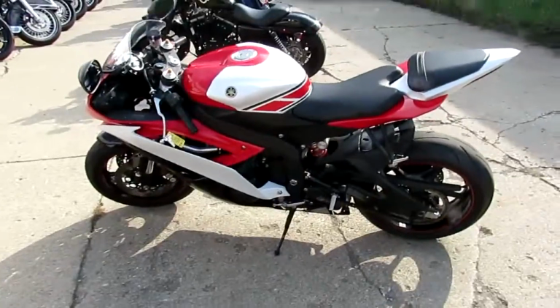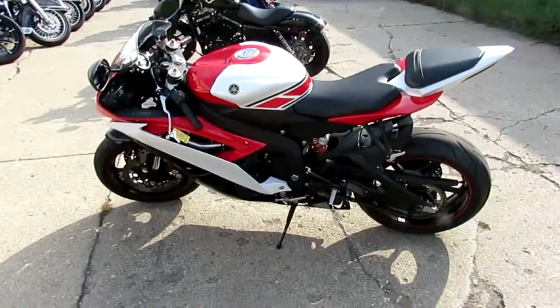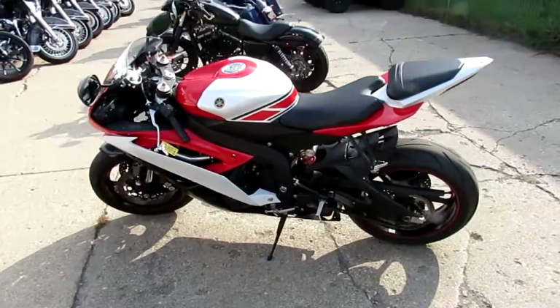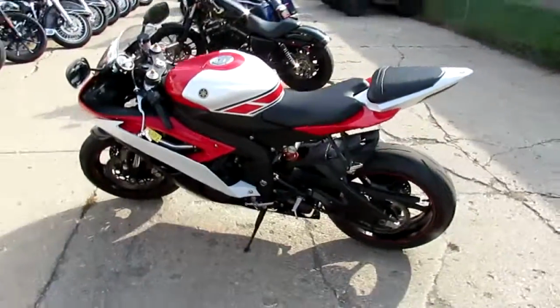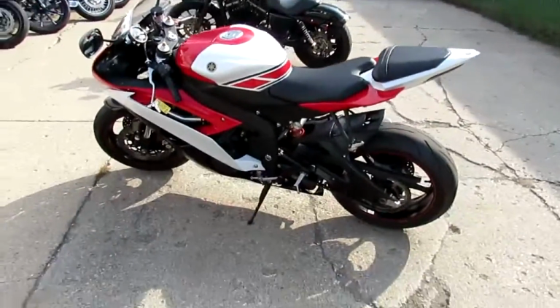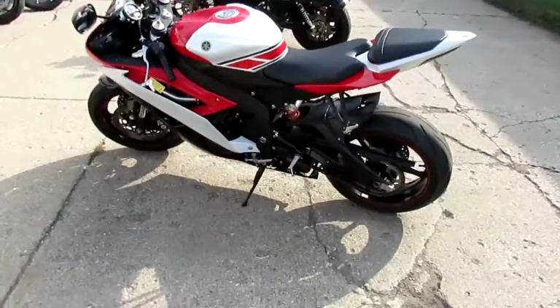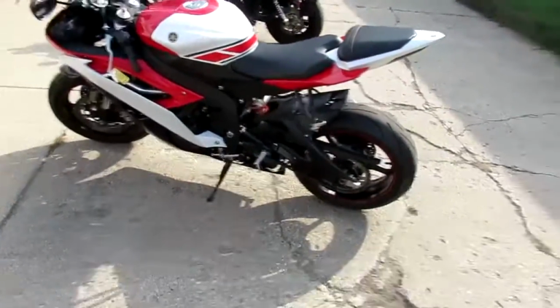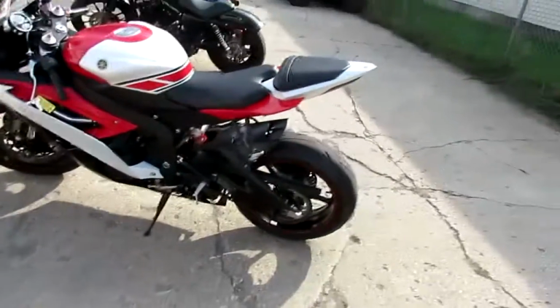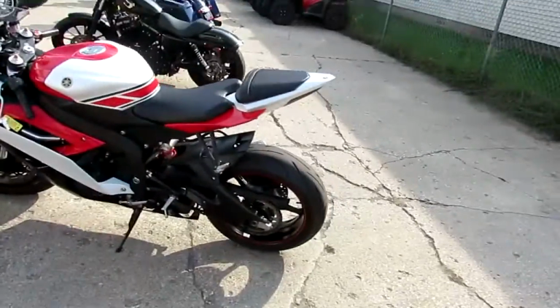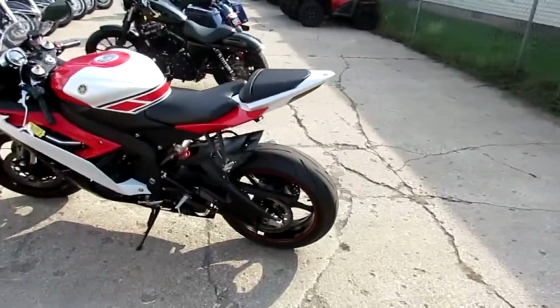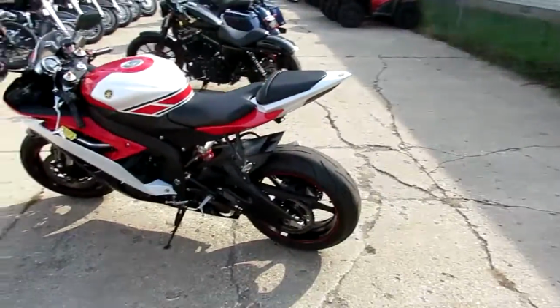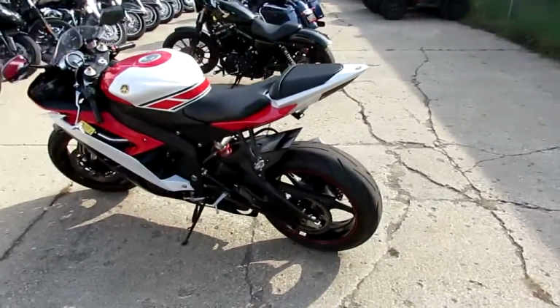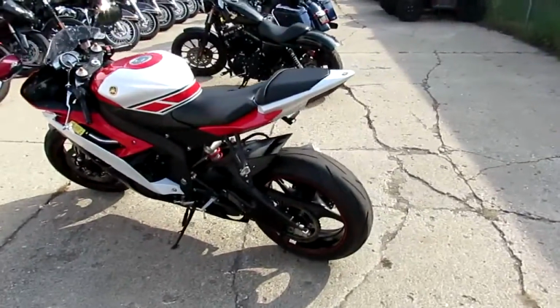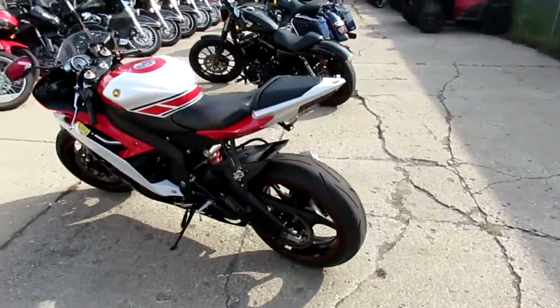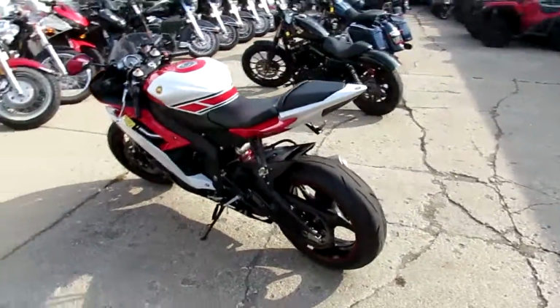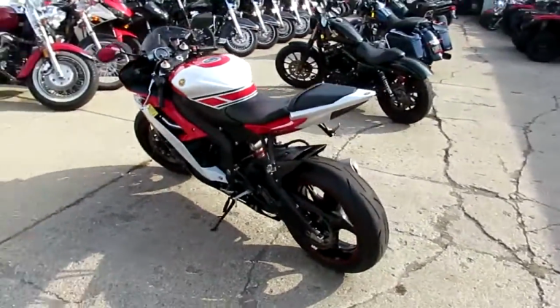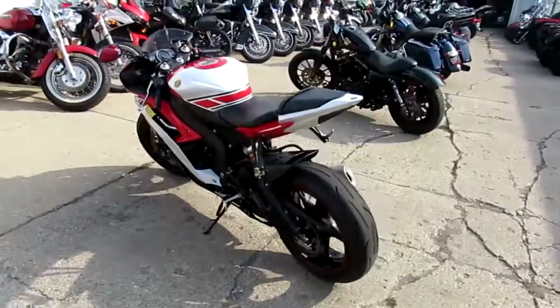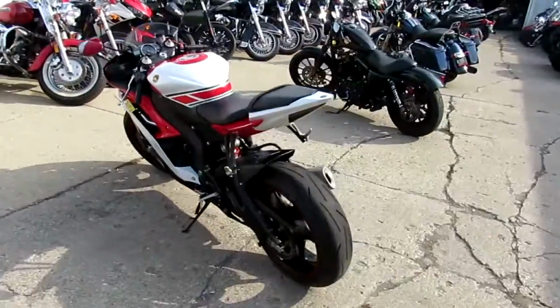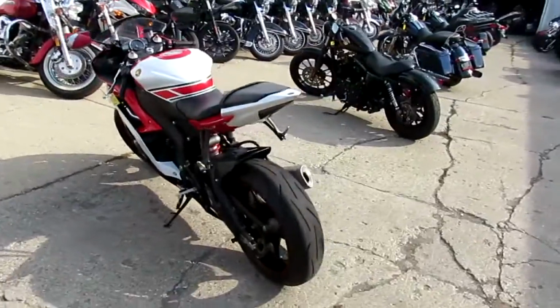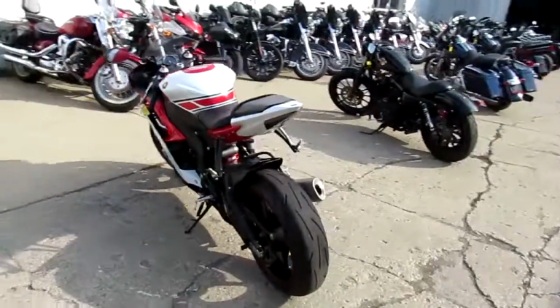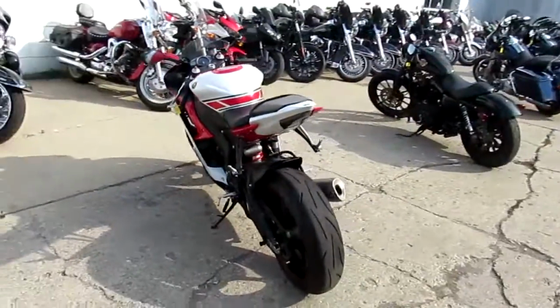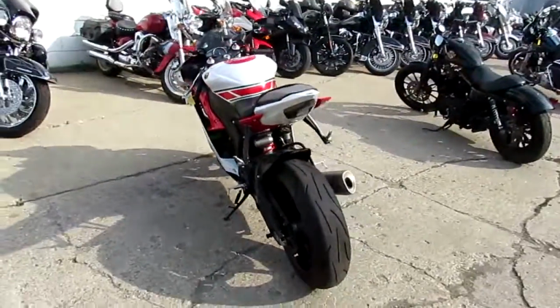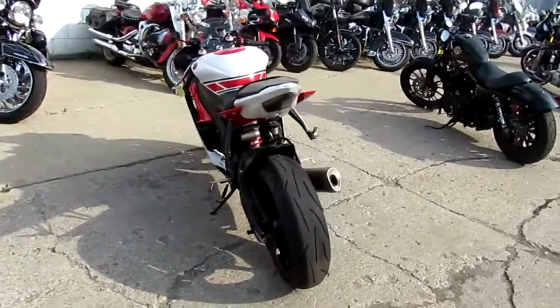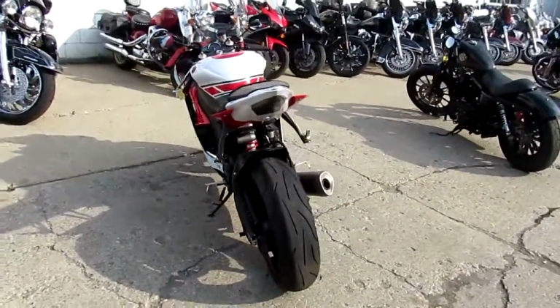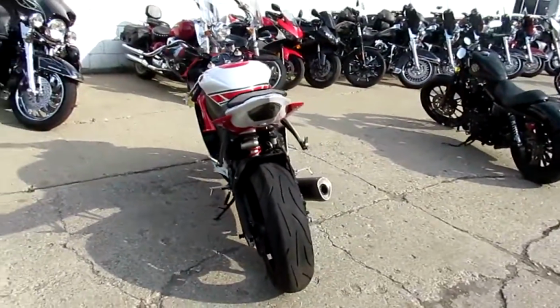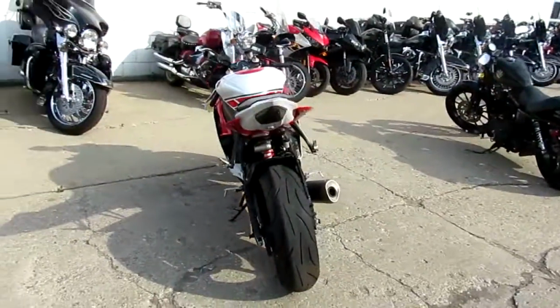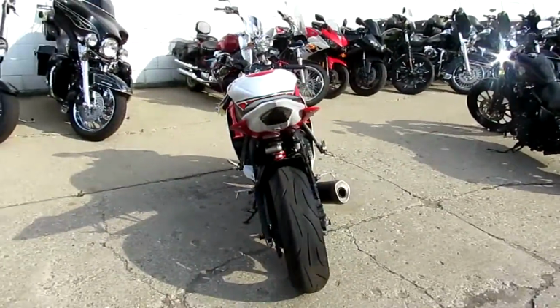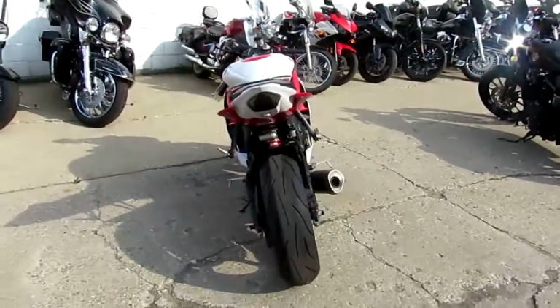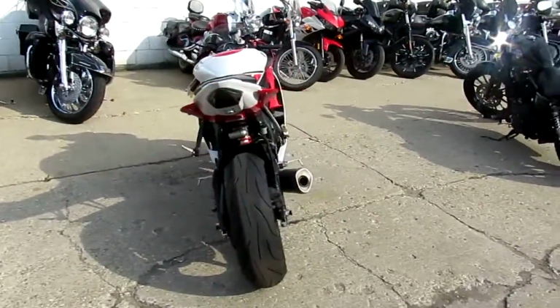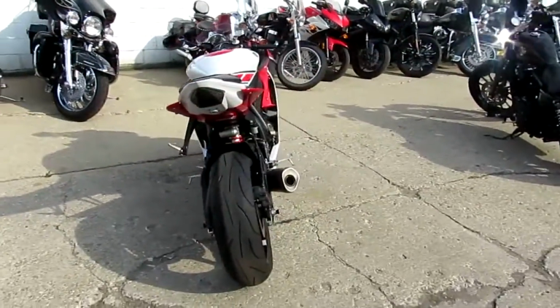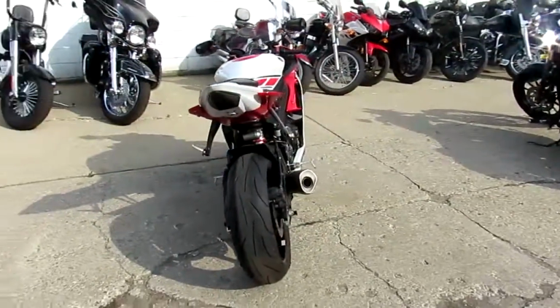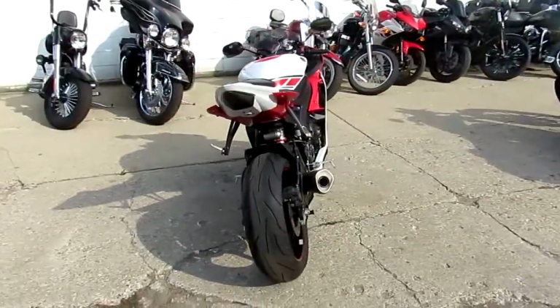Anybody out there looking for a used sport bike, we got them at Approval Power Sports. We got over 450 used bikes — we got to have 200, 250 used sport bikes in here.